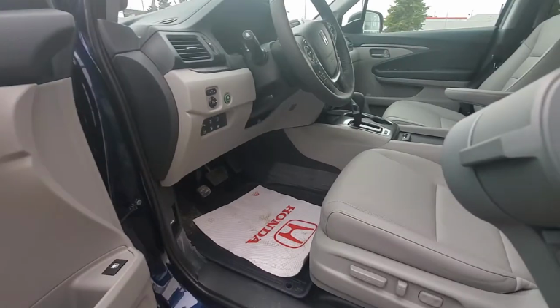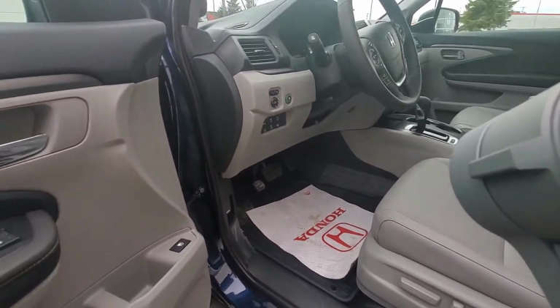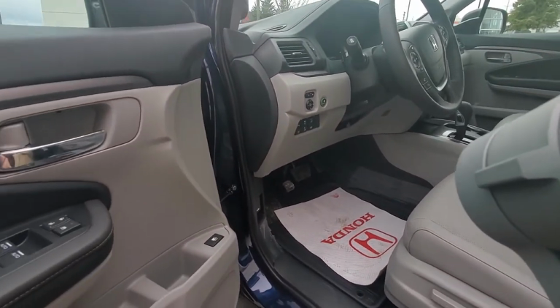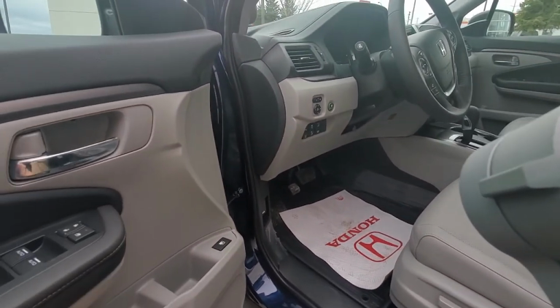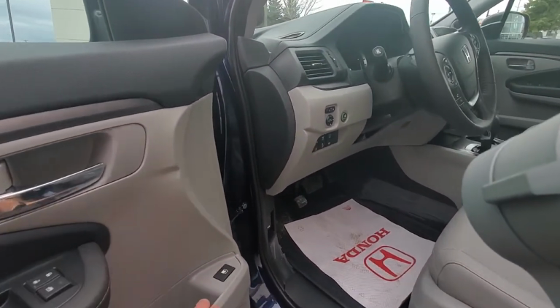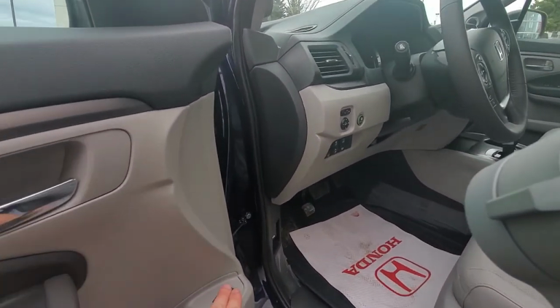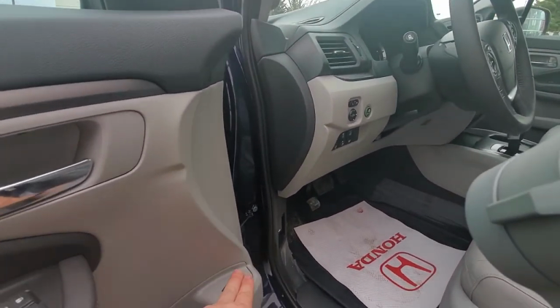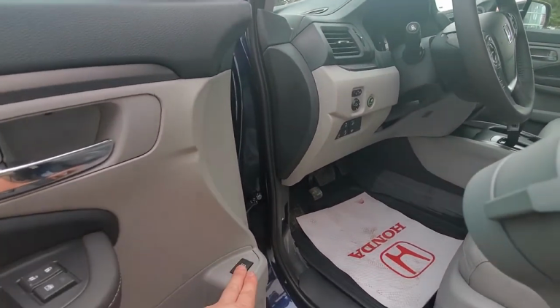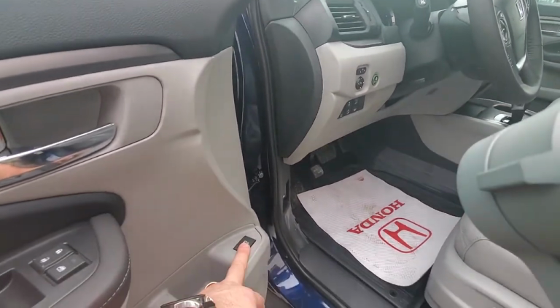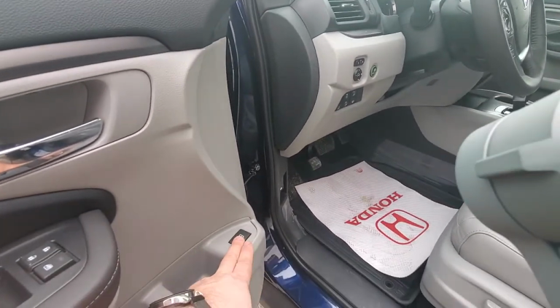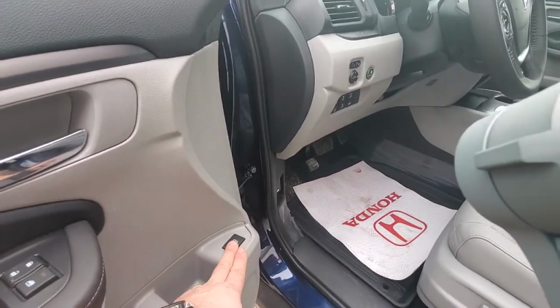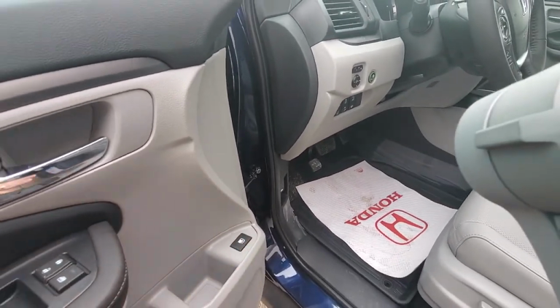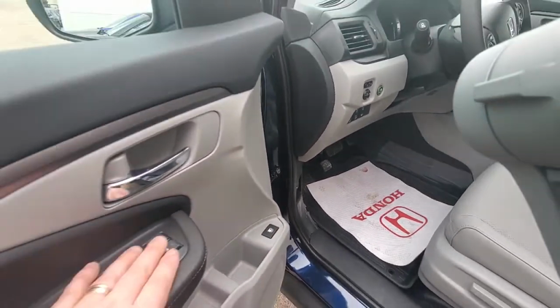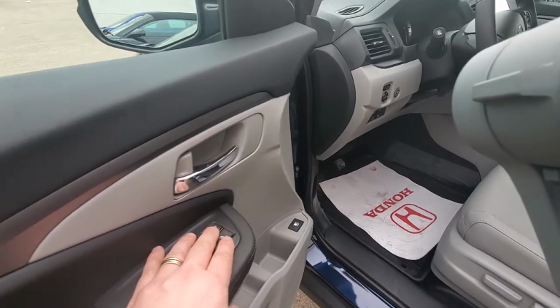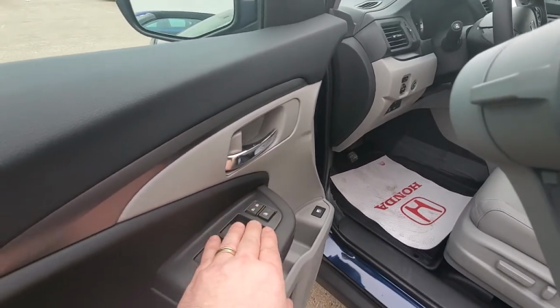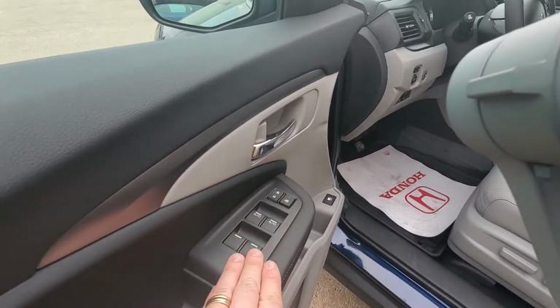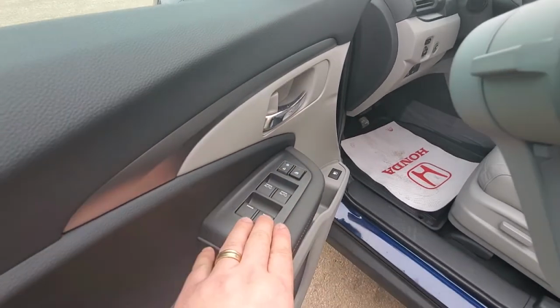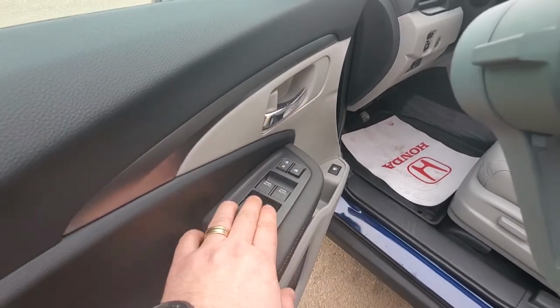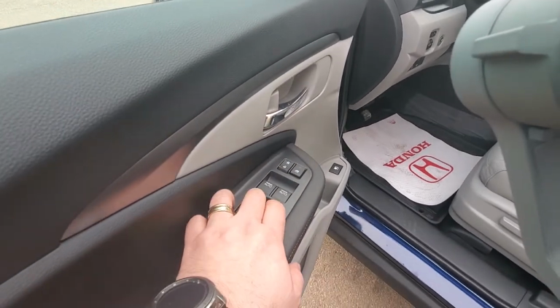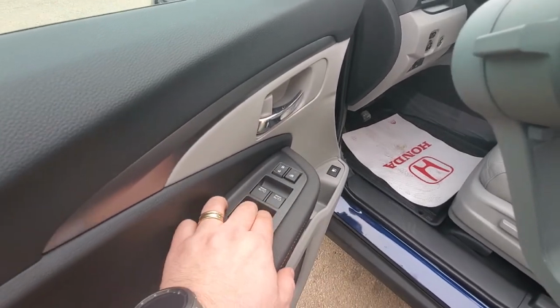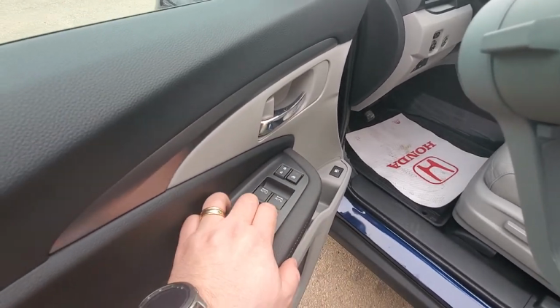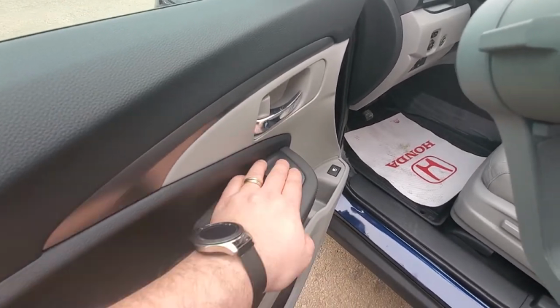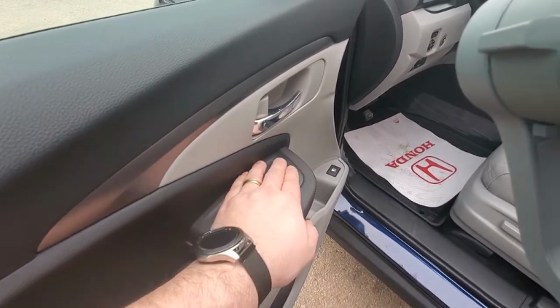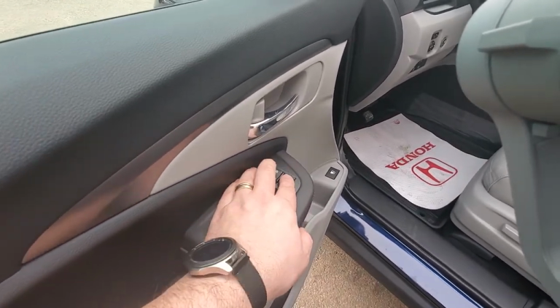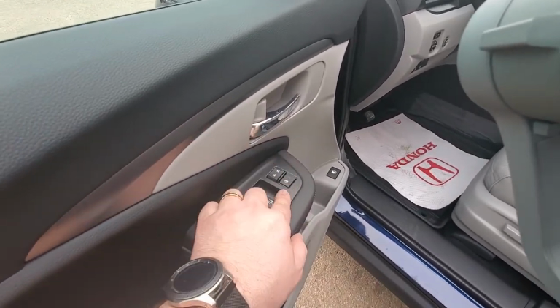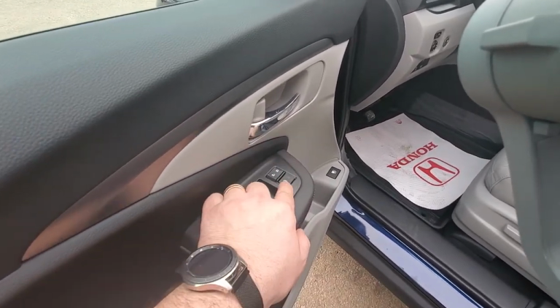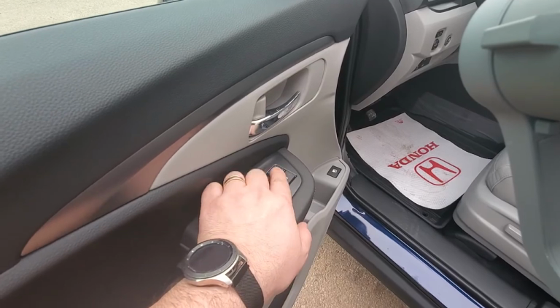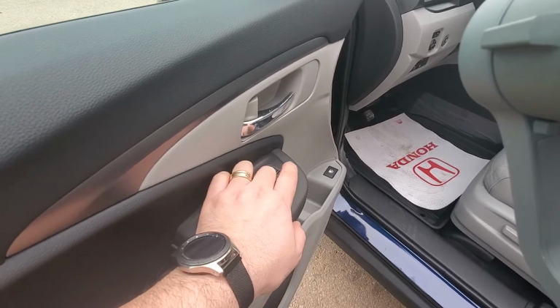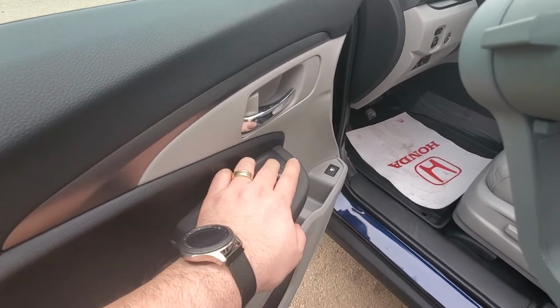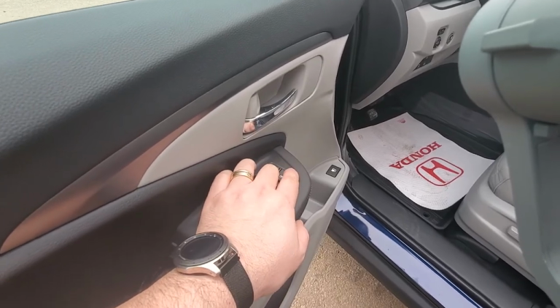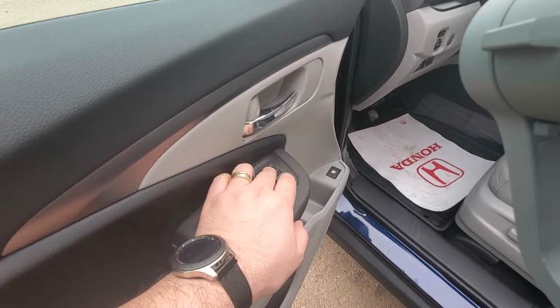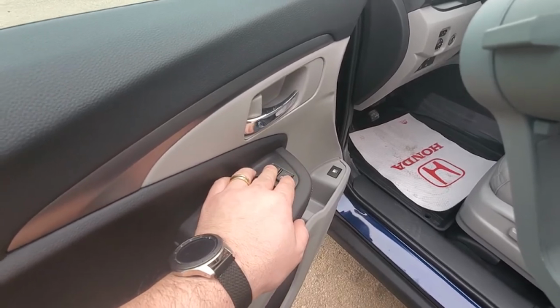As noted from the exterior video, here is your switch for your fuel tank opening. You have your window buttons over here — windows up and down, window lock here, and door lock and unlock.